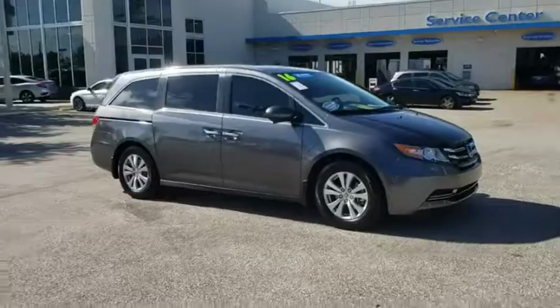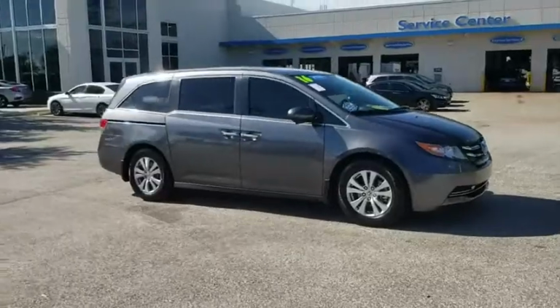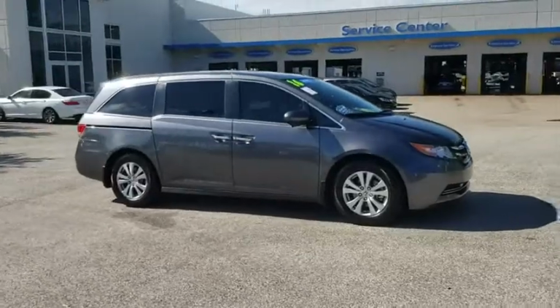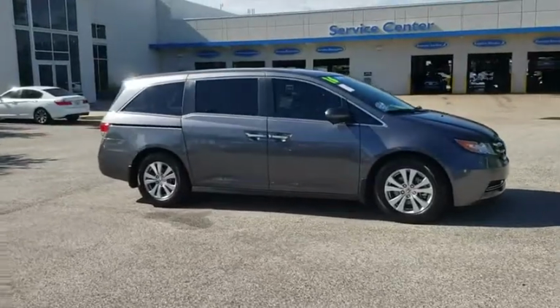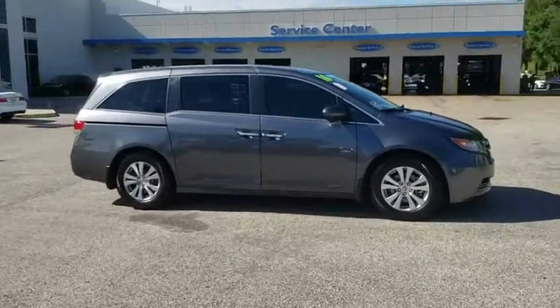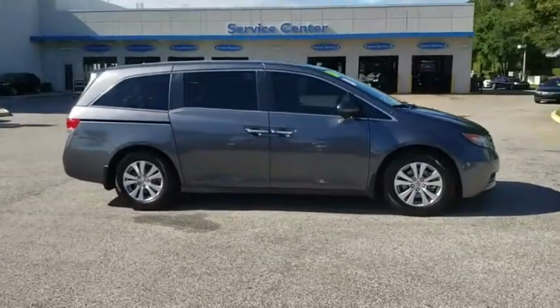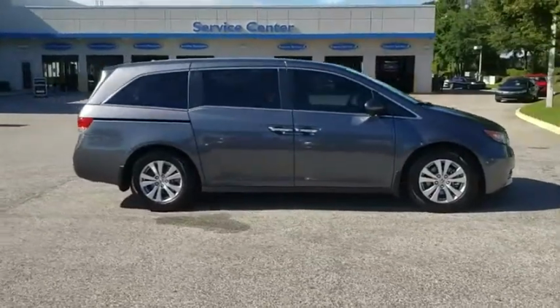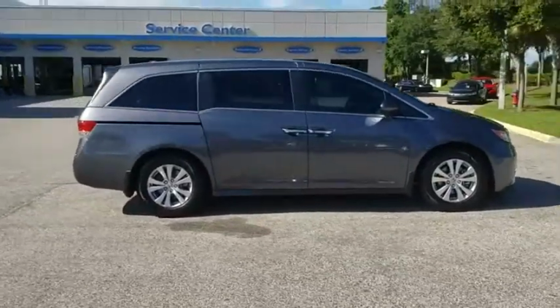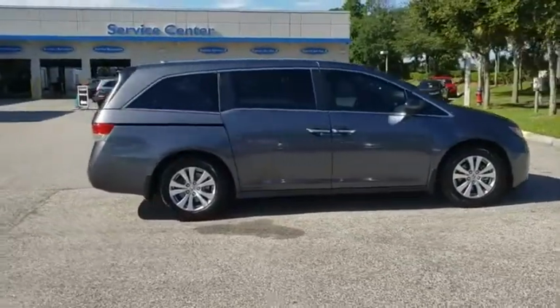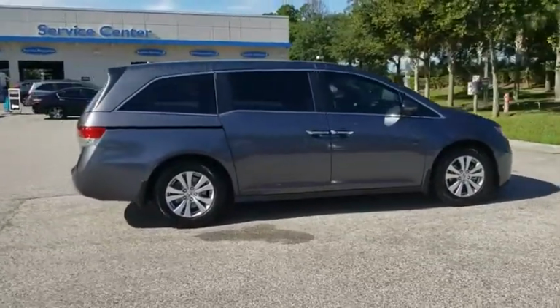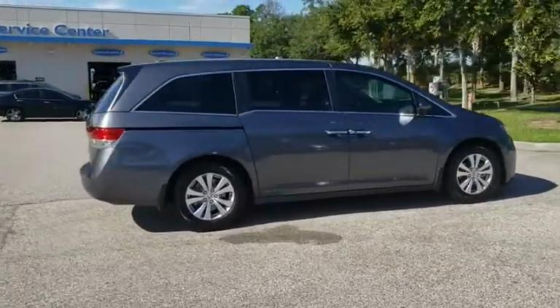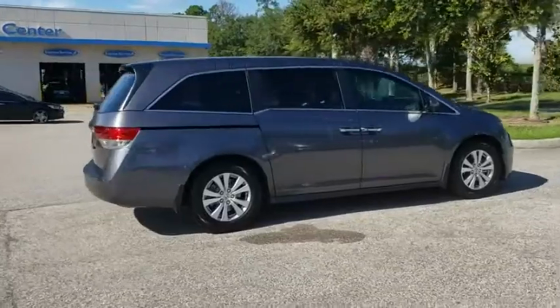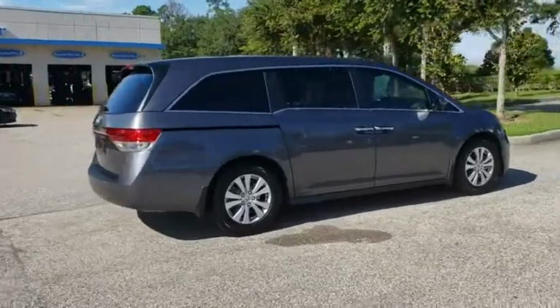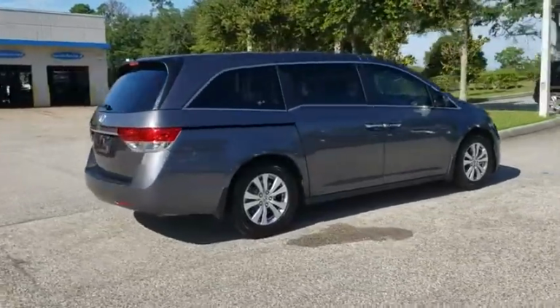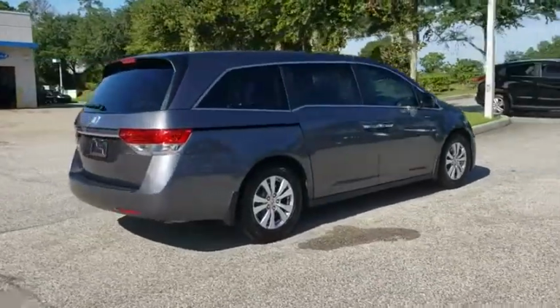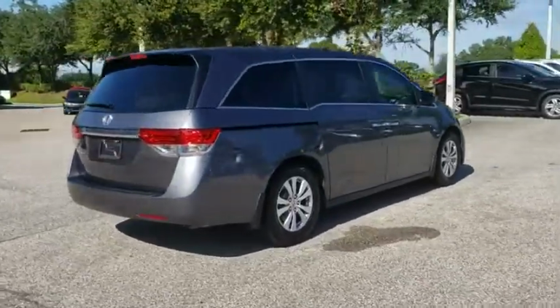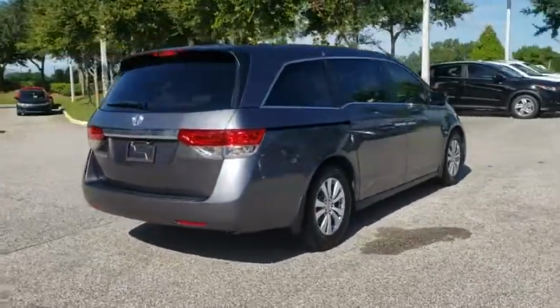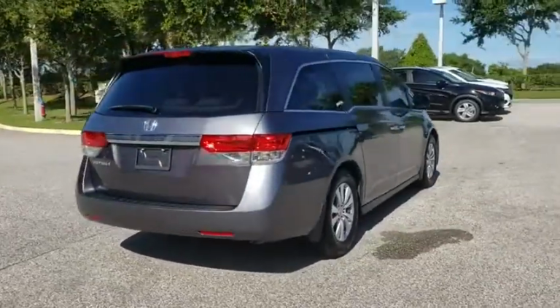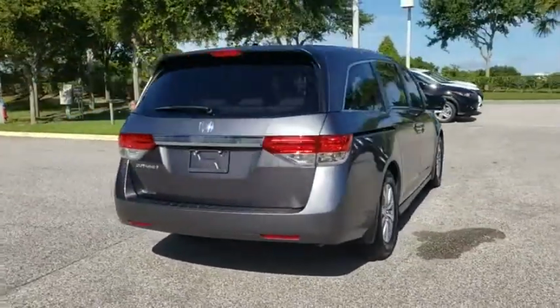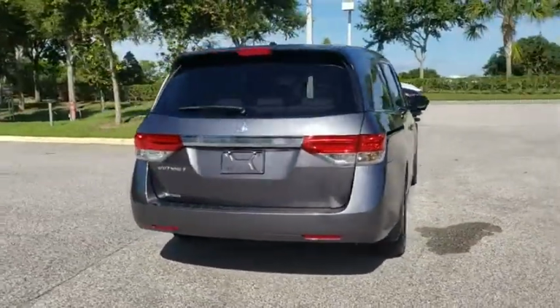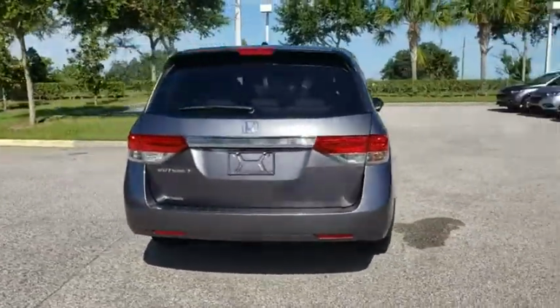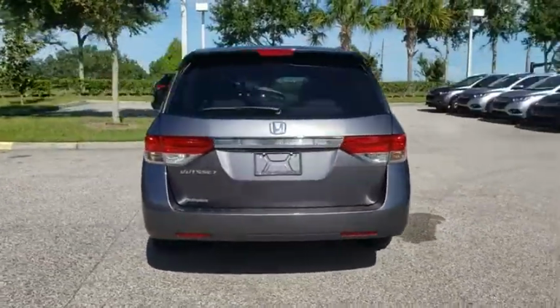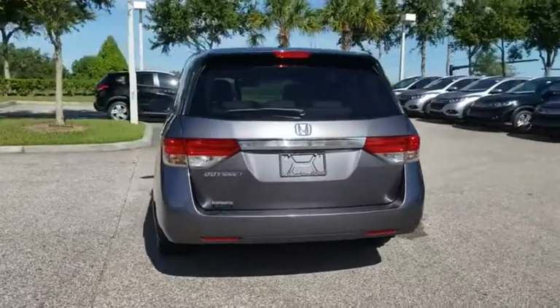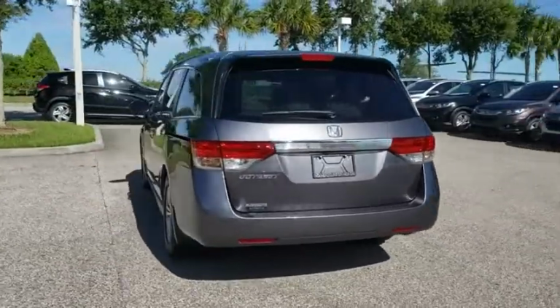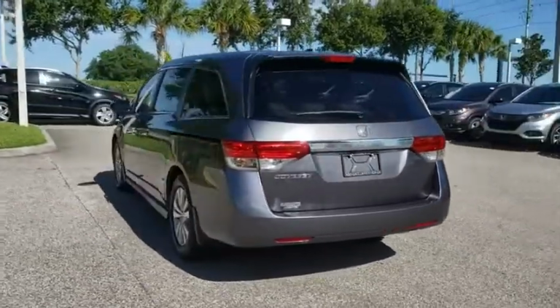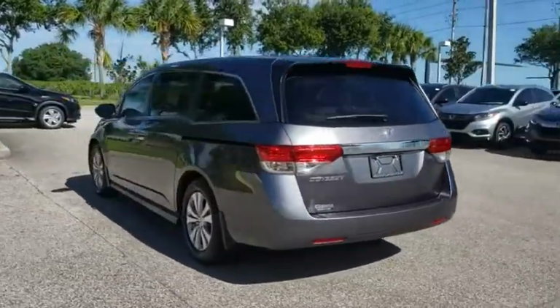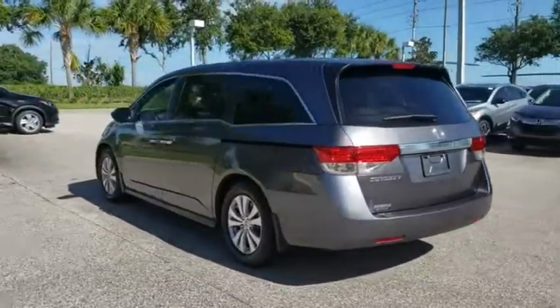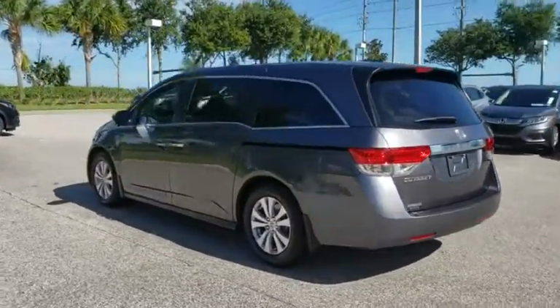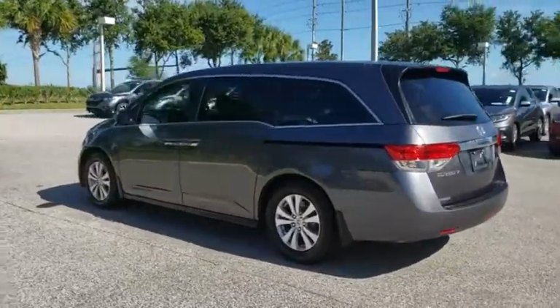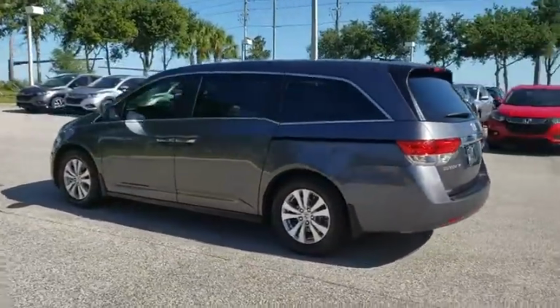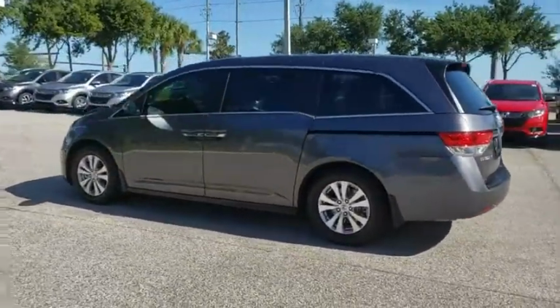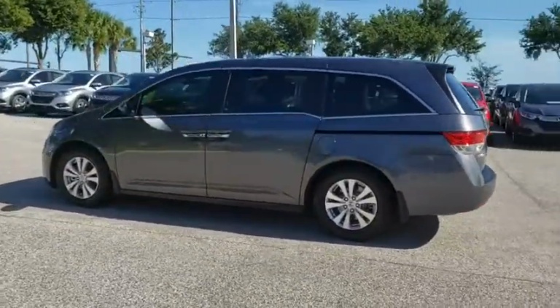We are pleased to show you the 2016 Honda Odyssey. The Honda Odyssey is a showcase of distinguished style, captivating technology, and advanced safety features — a must for all families. This vehicle has less than 30,000 miles.